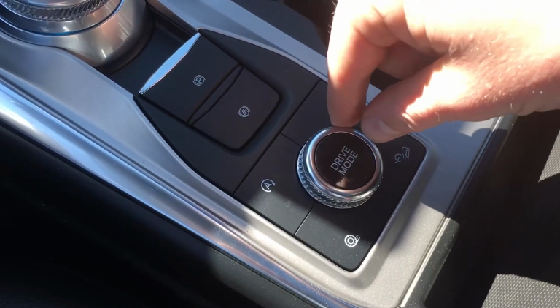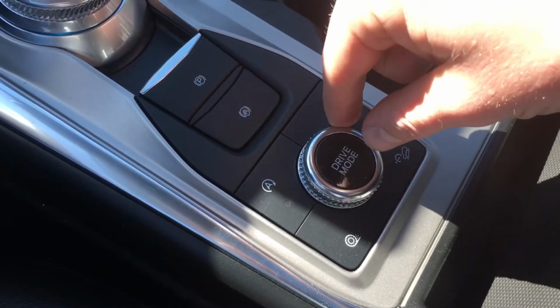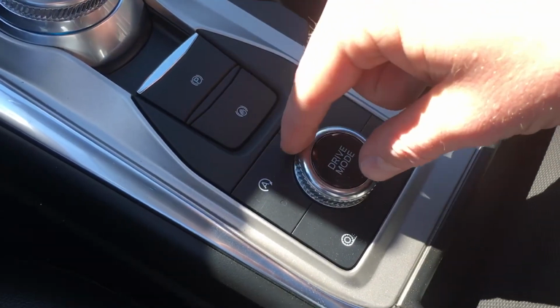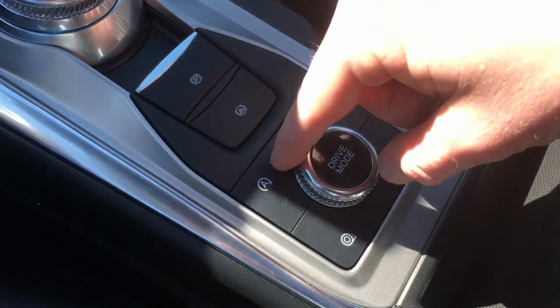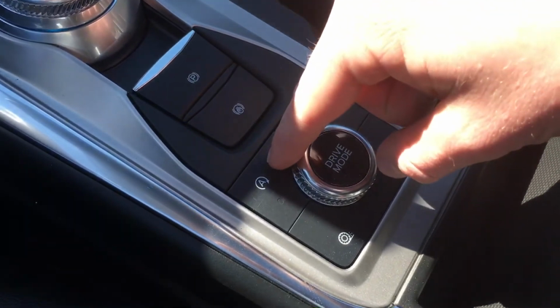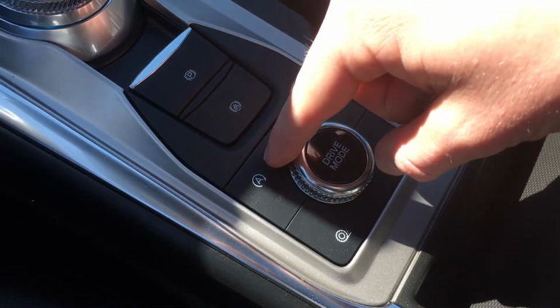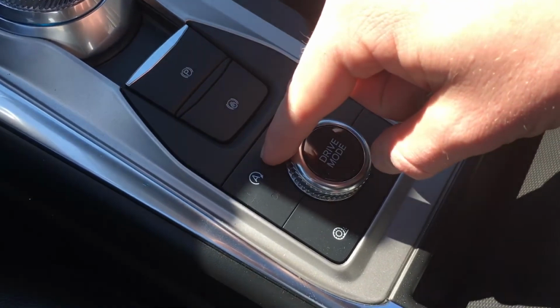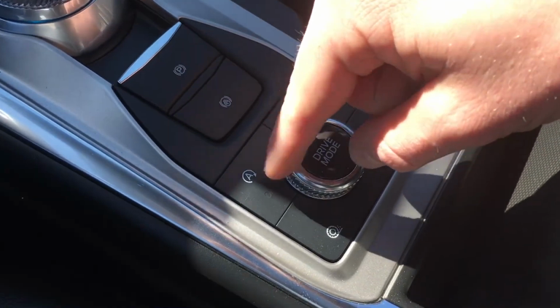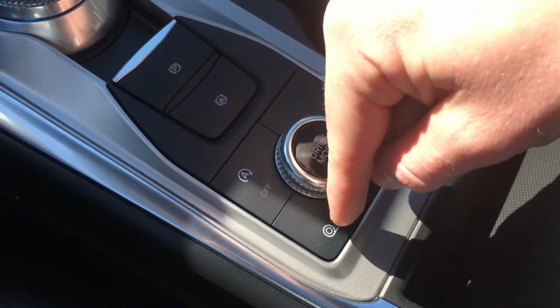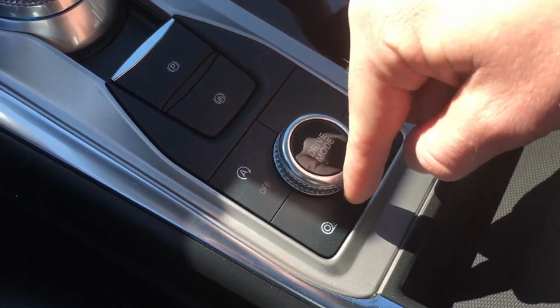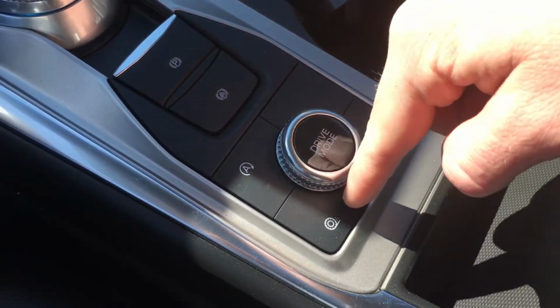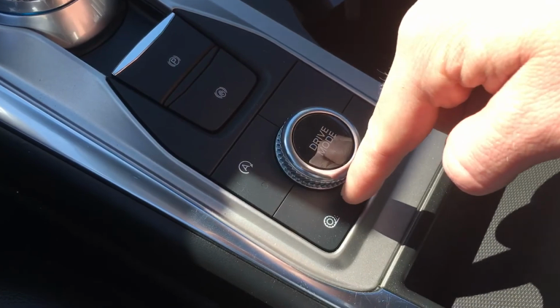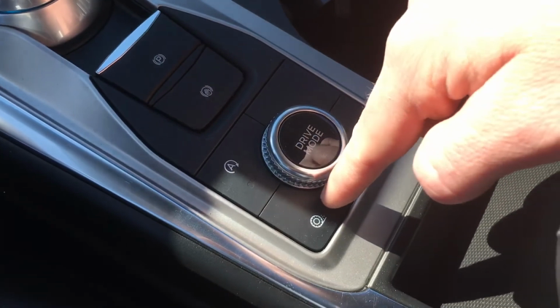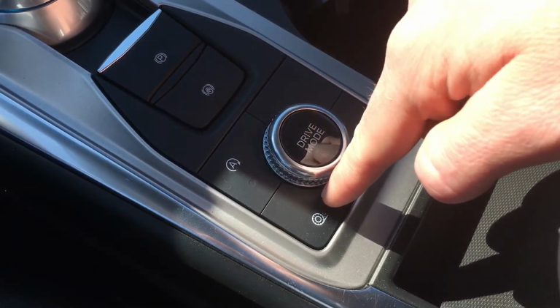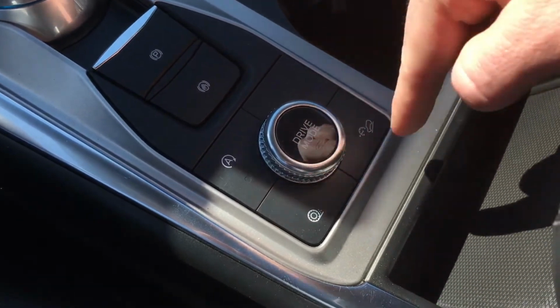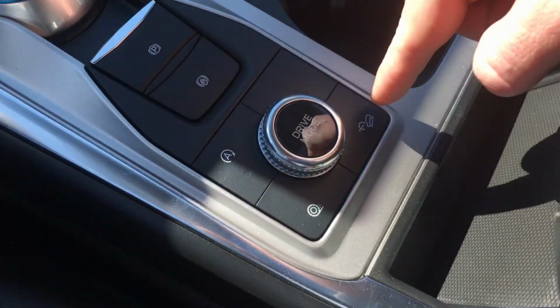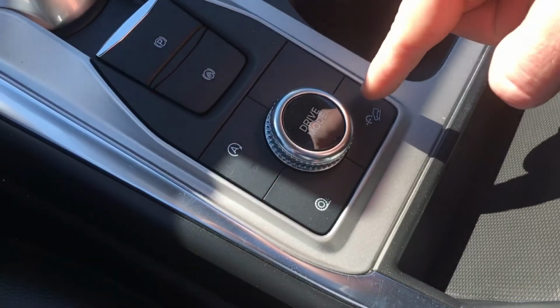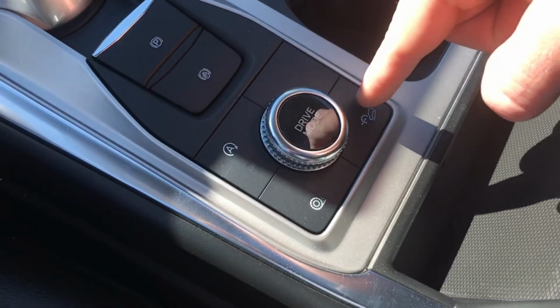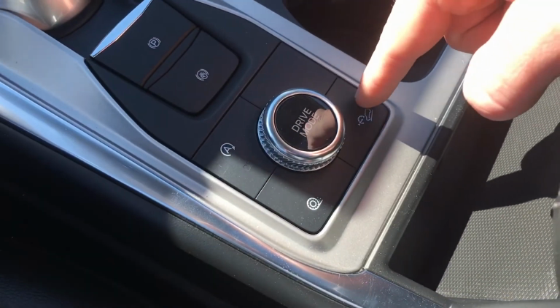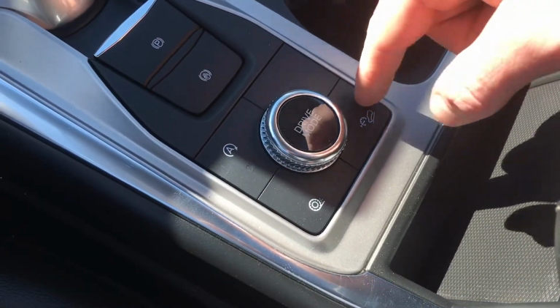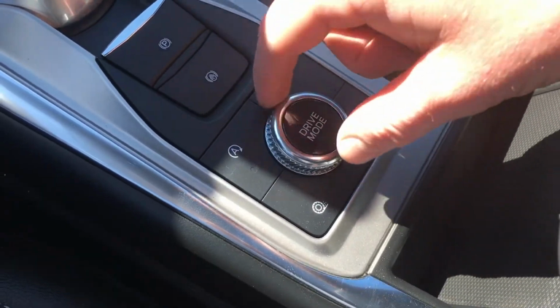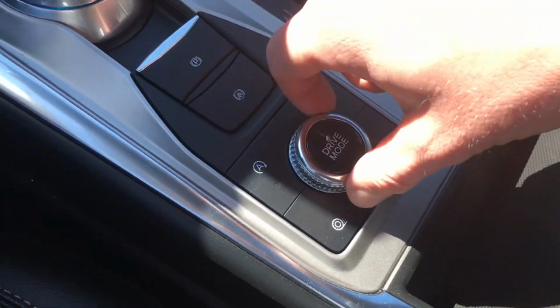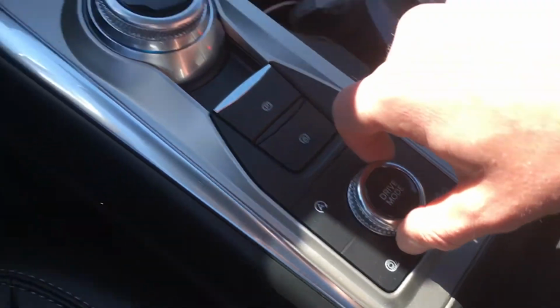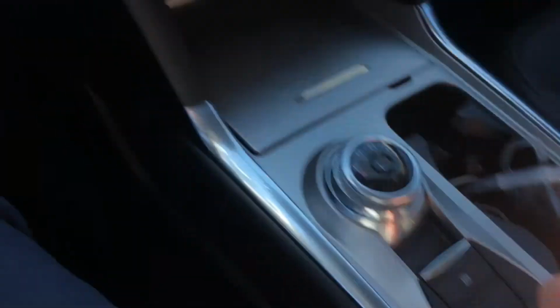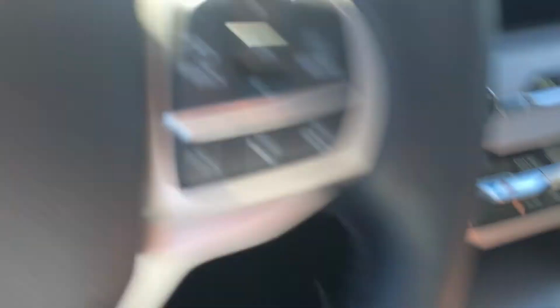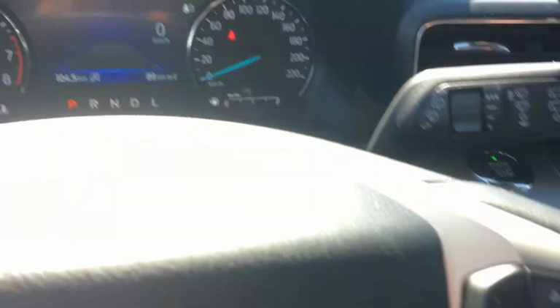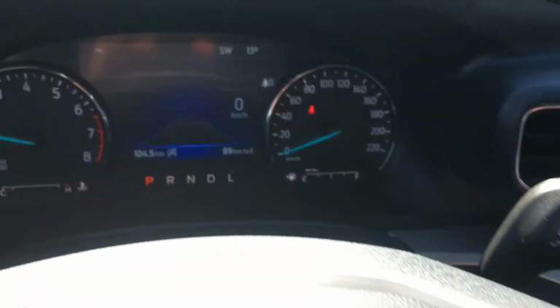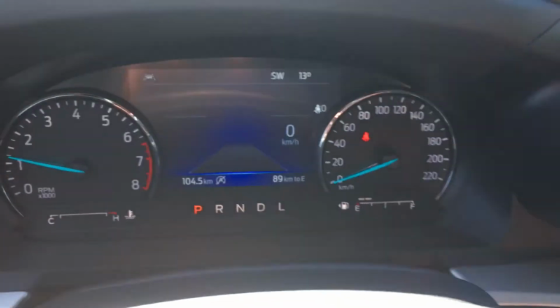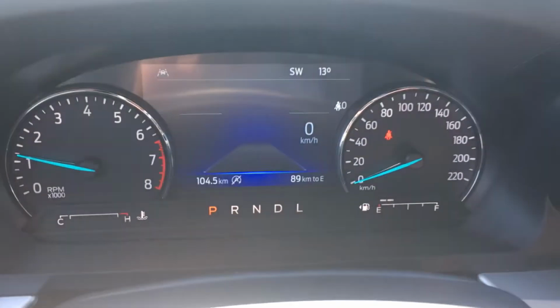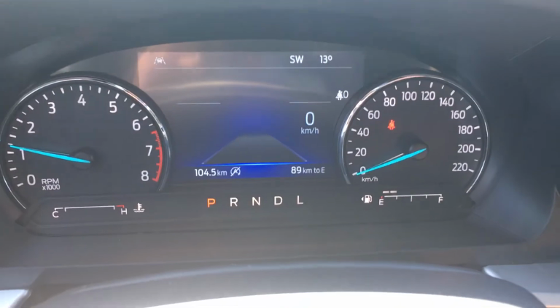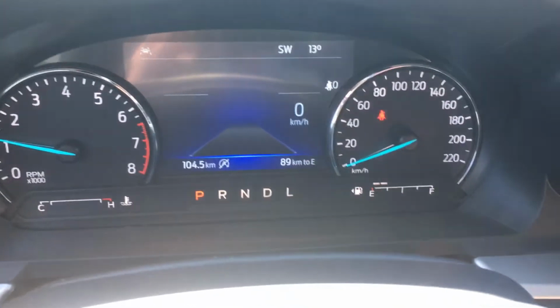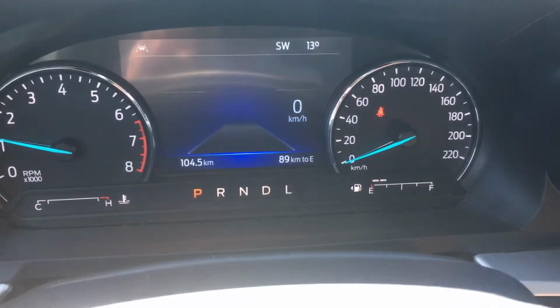While I'm on the instrument cluster, I just want to quickly show you the drive modes here. Around the drive modes you have the auto start/stop, your traction control, and hill descent control. I'll just flip through those drive modes — you can see them here on the screen.